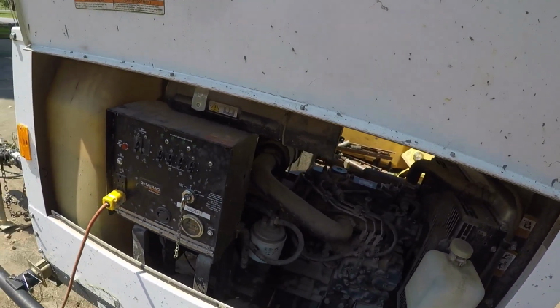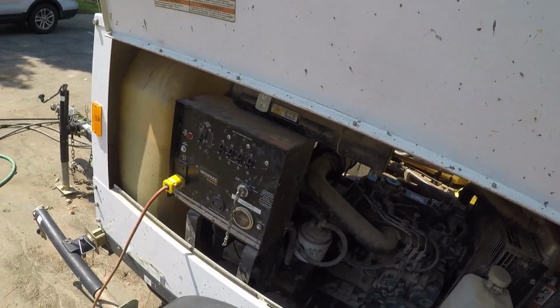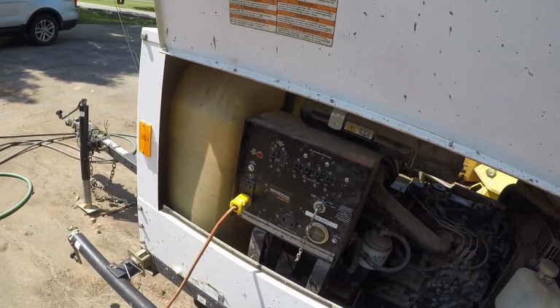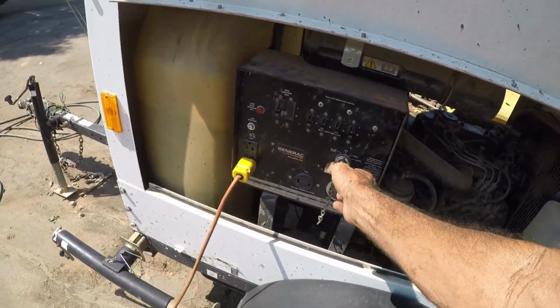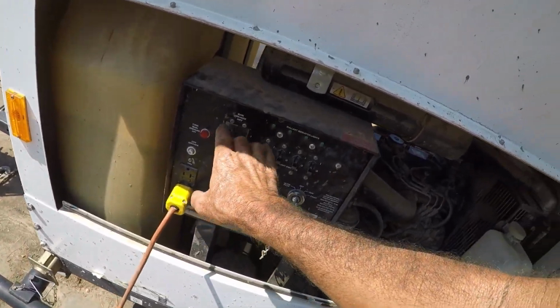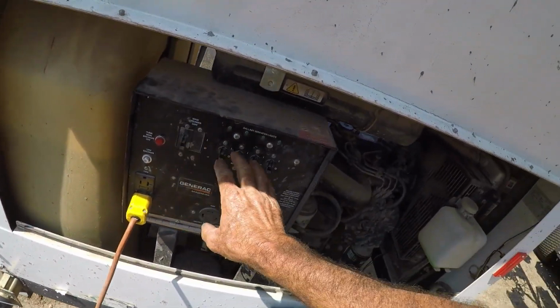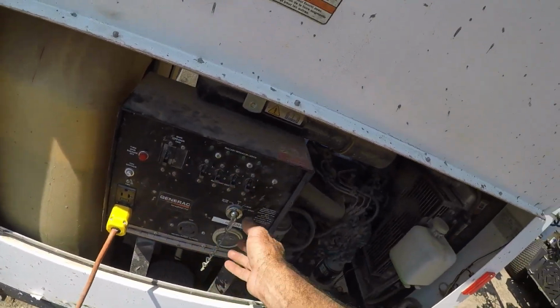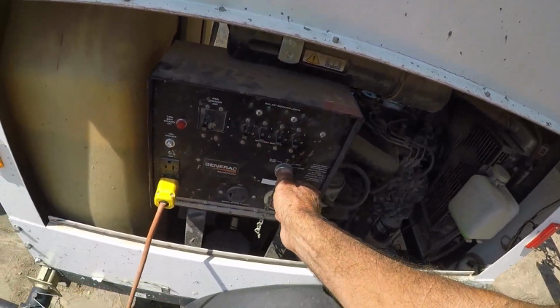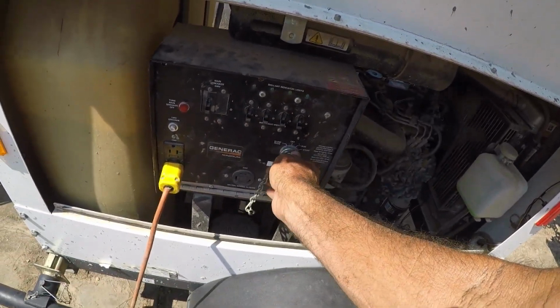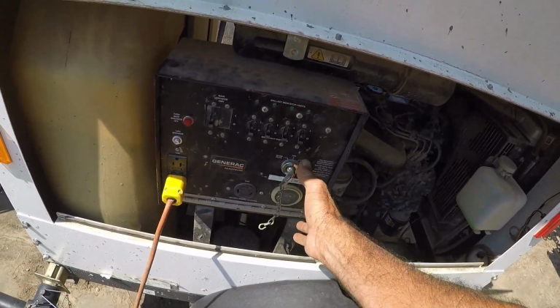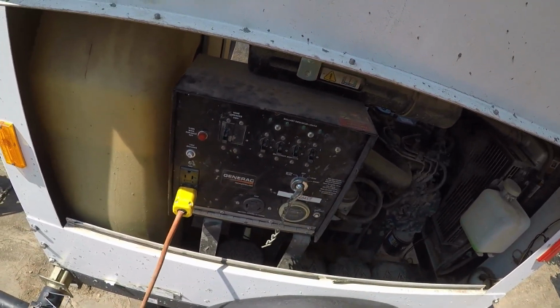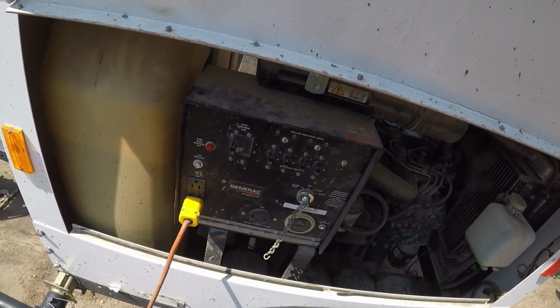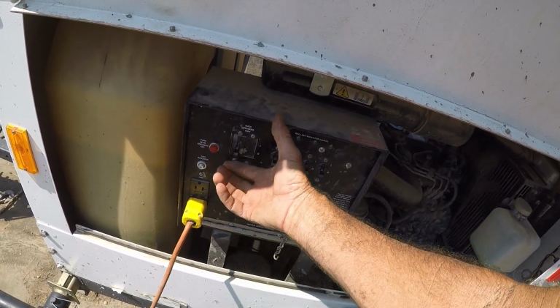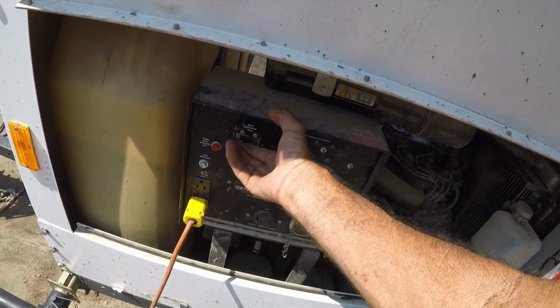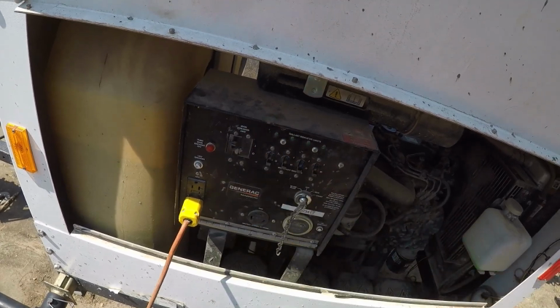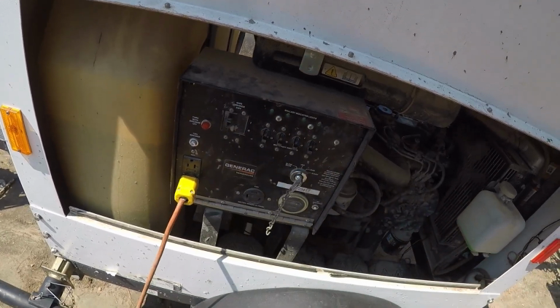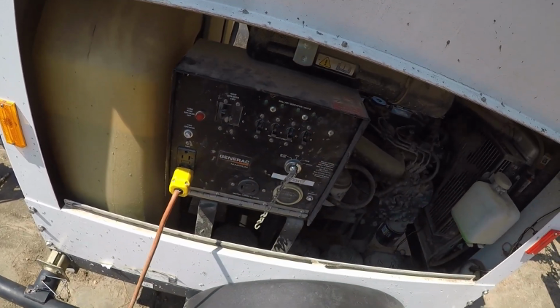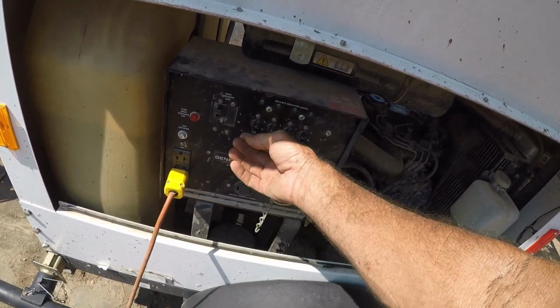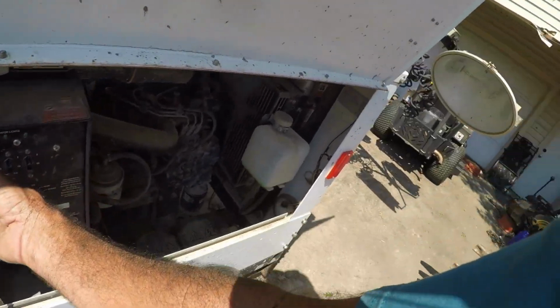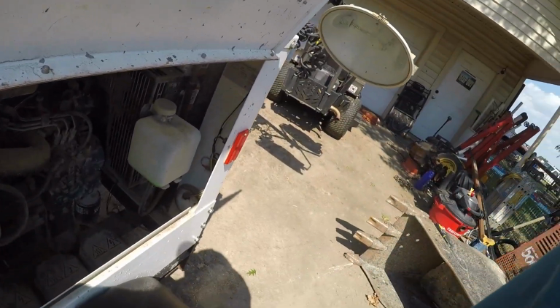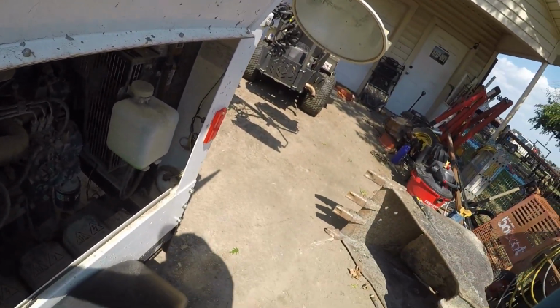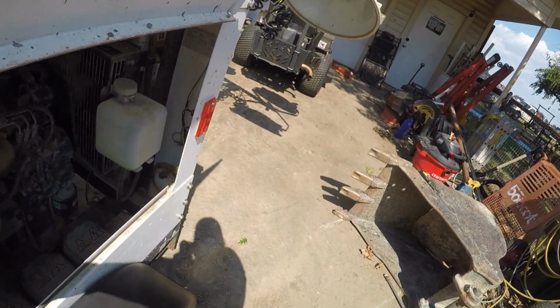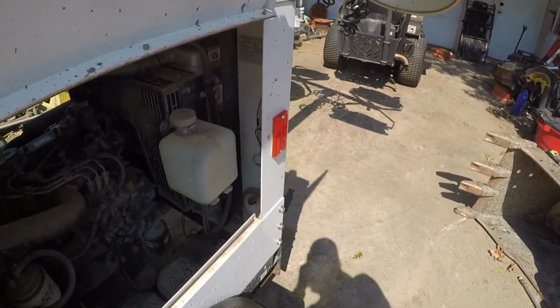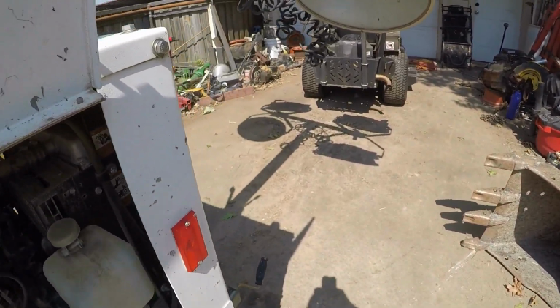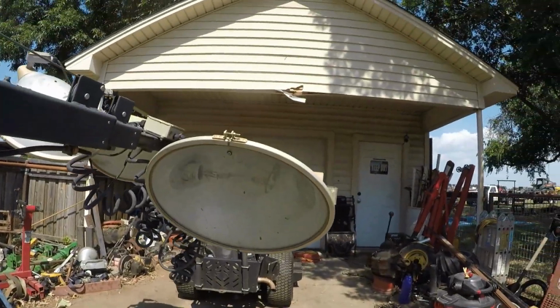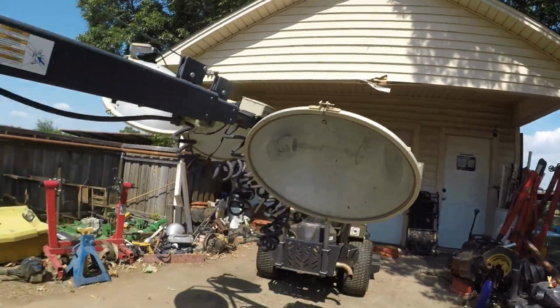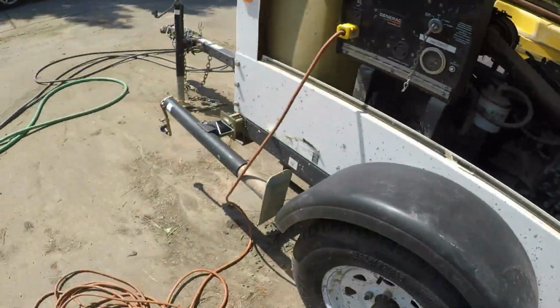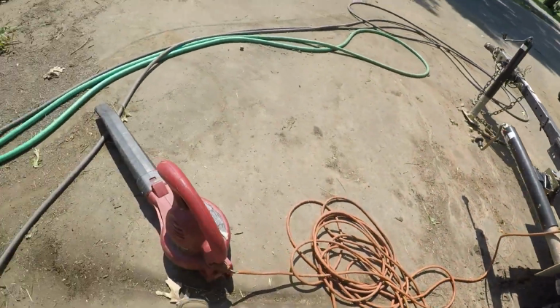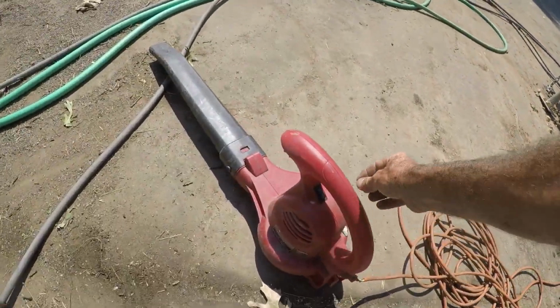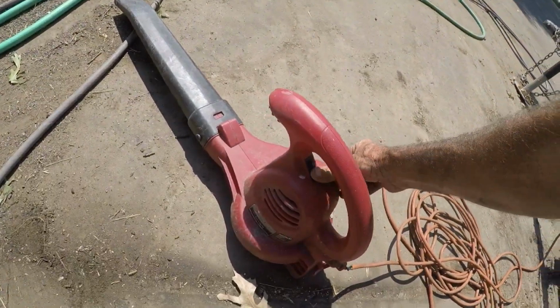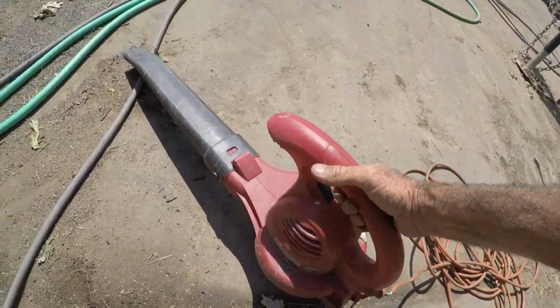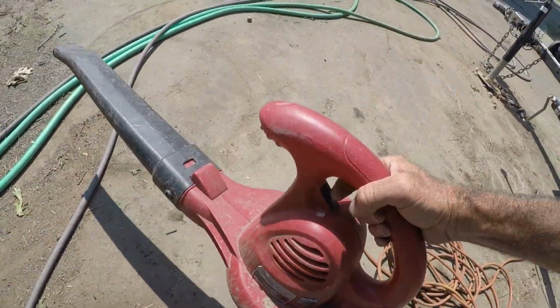You've got to have all these breakers off to start it. Power's on — no light is working, nothing.